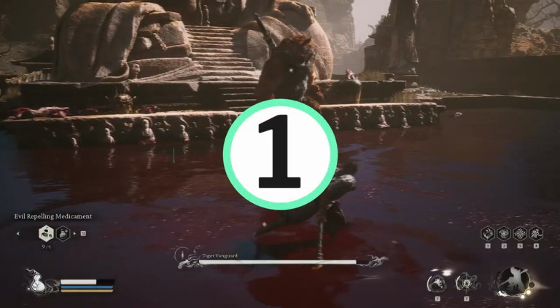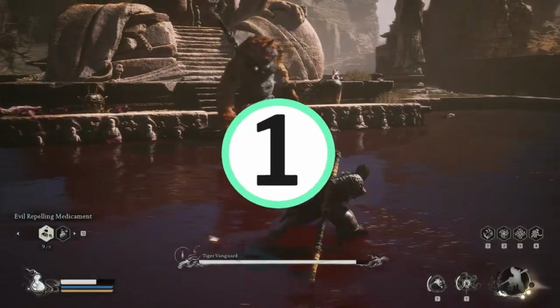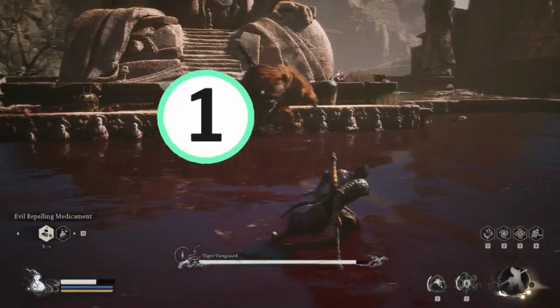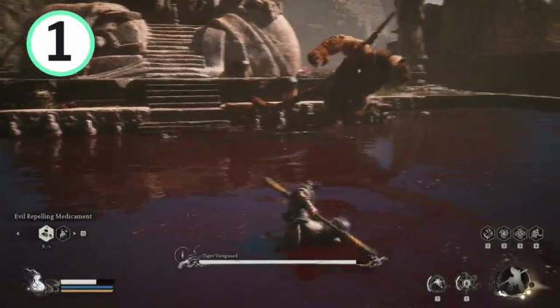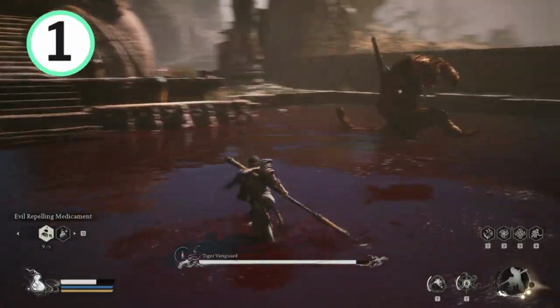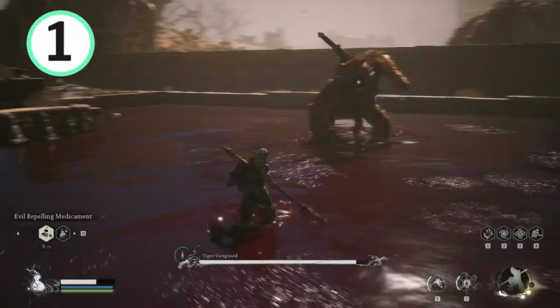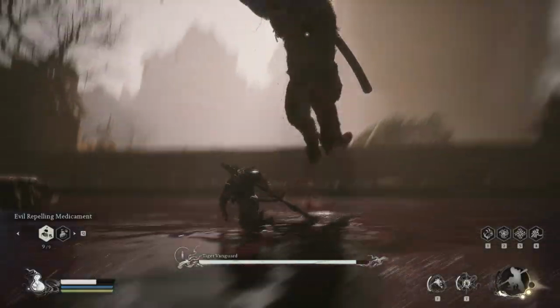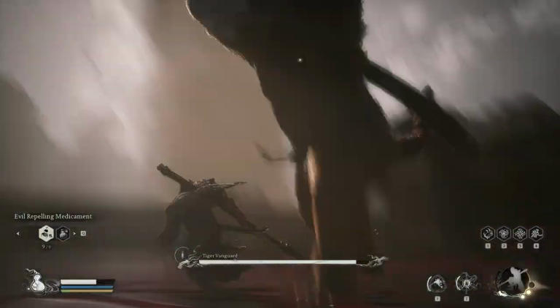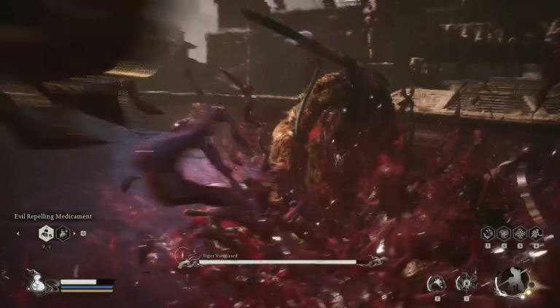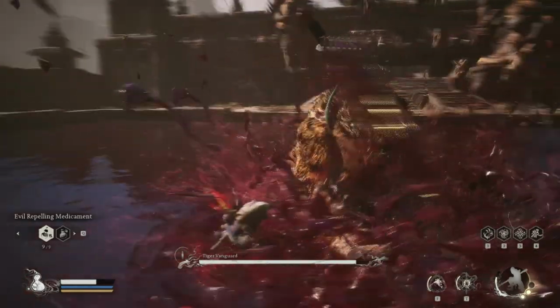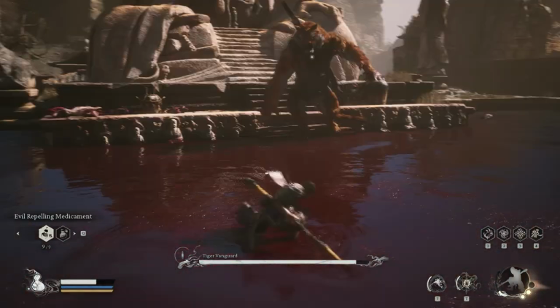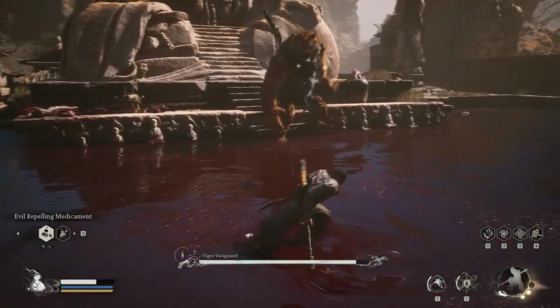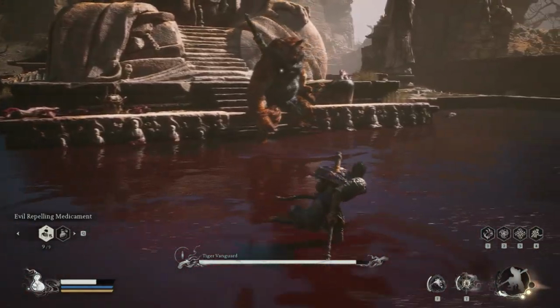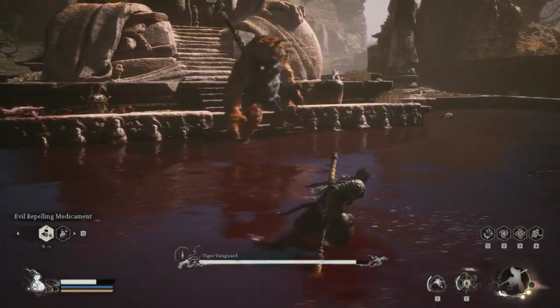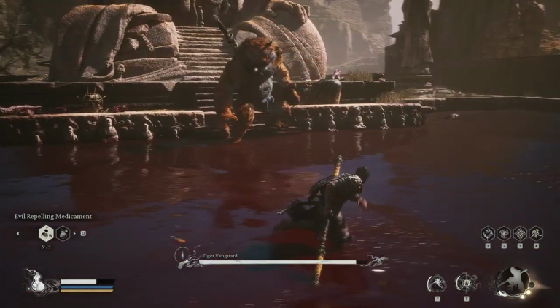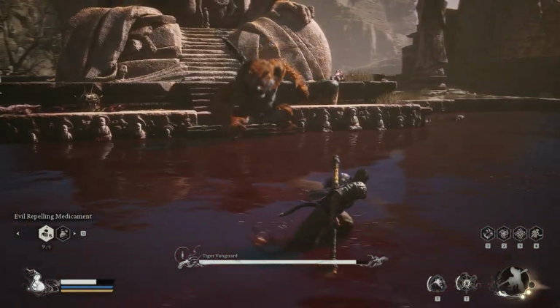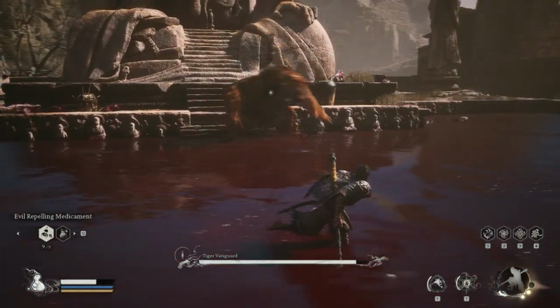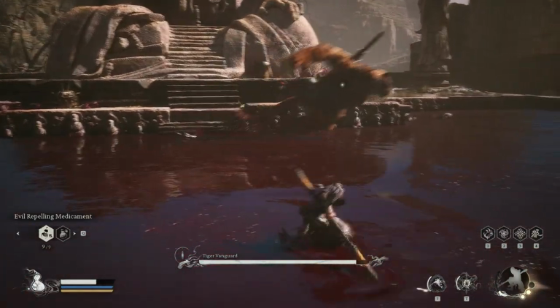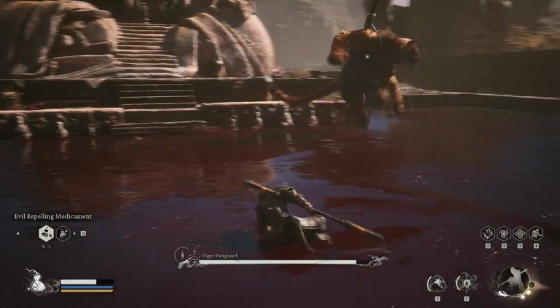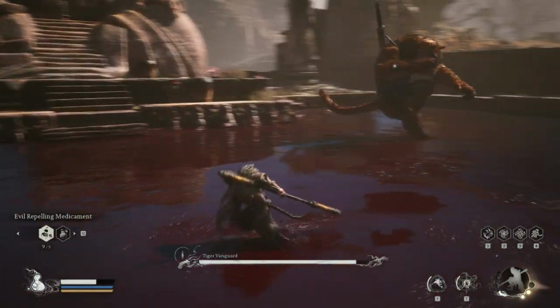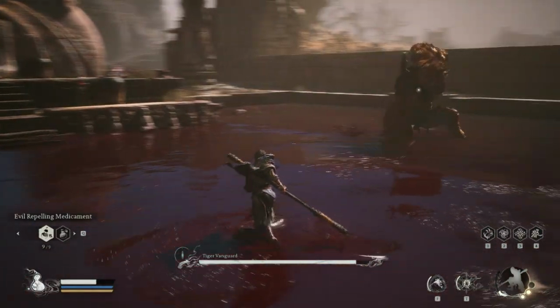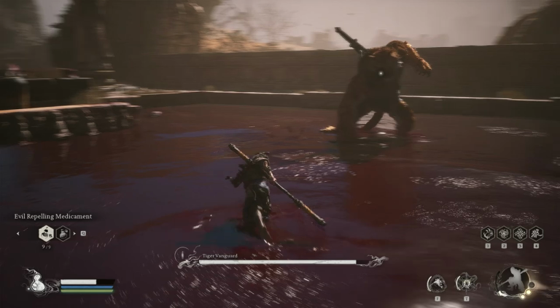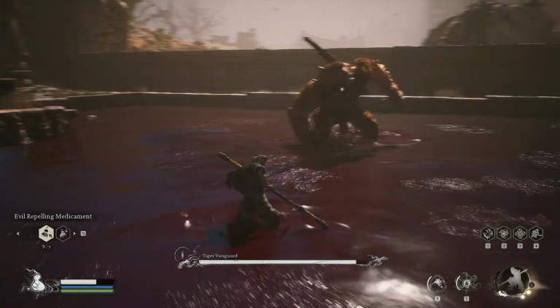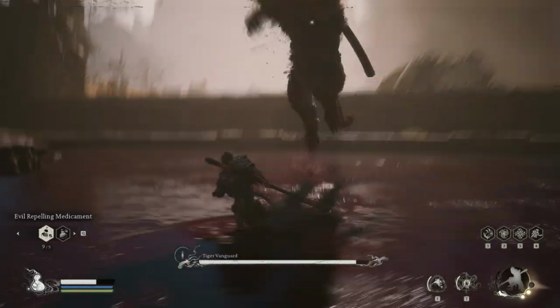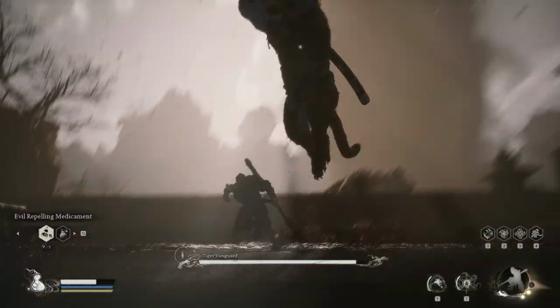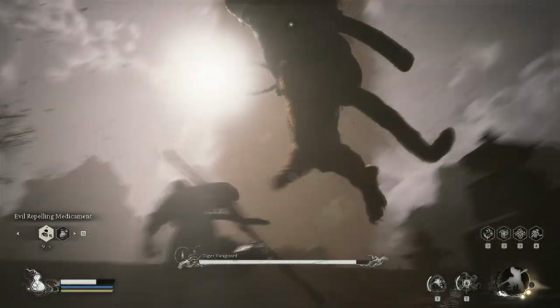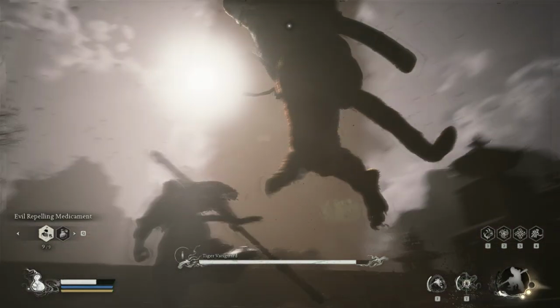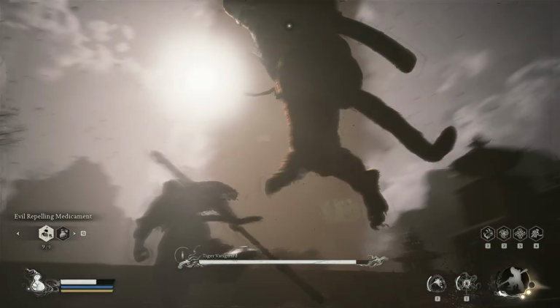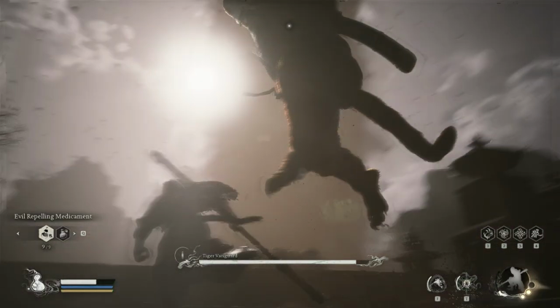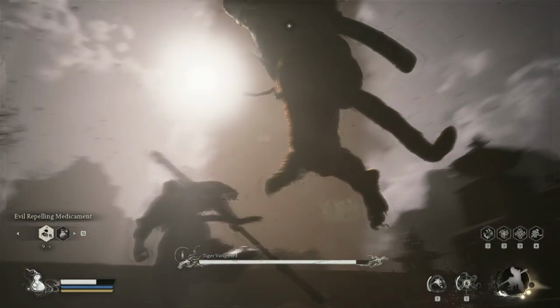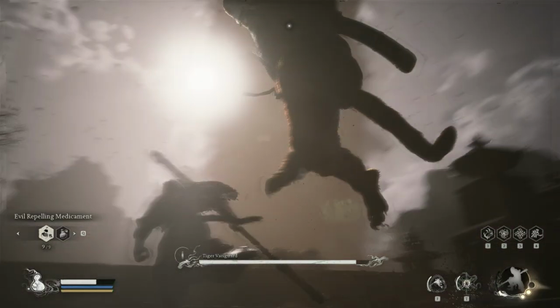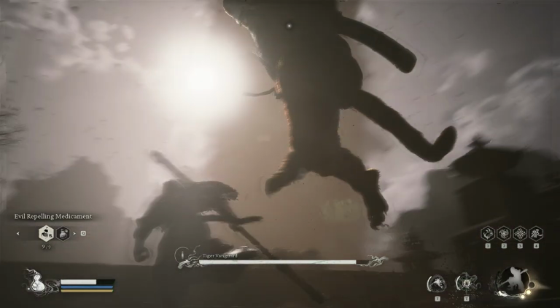Firstly, jump smash. At the start of the match, this will be his first attack, so you want to dodge at this point. You will most certainly get a perfect dodge.